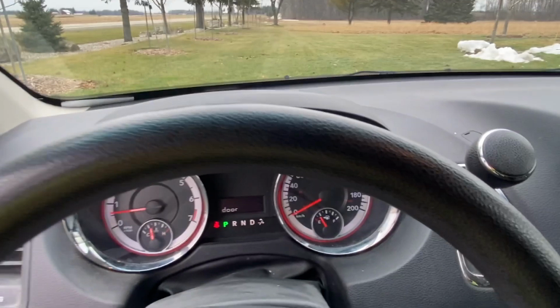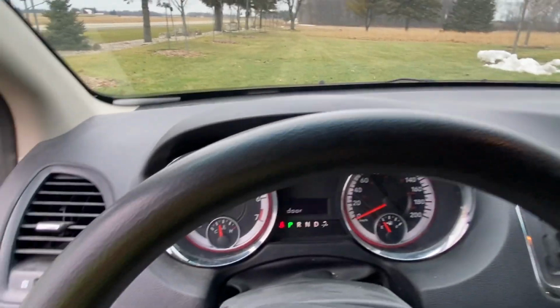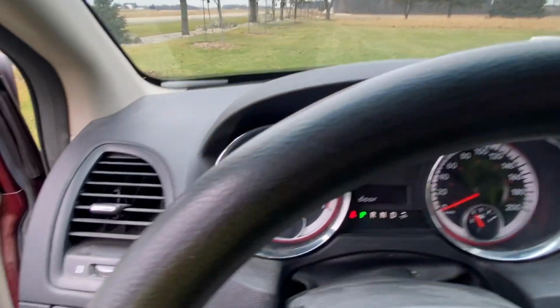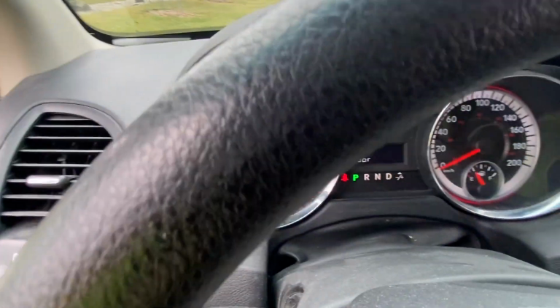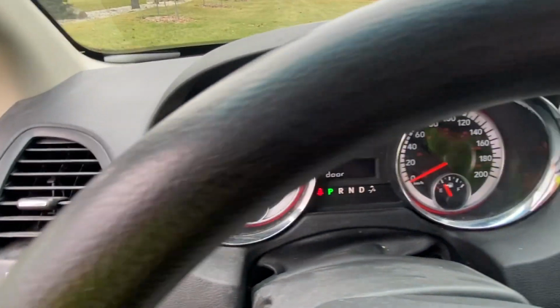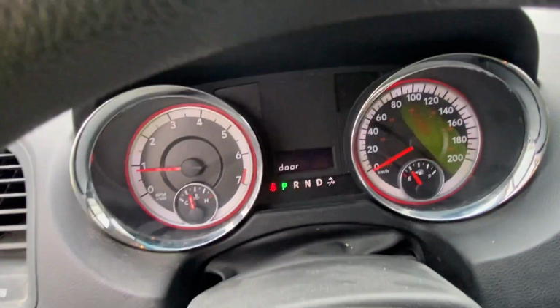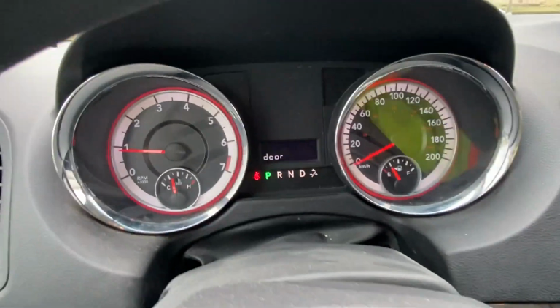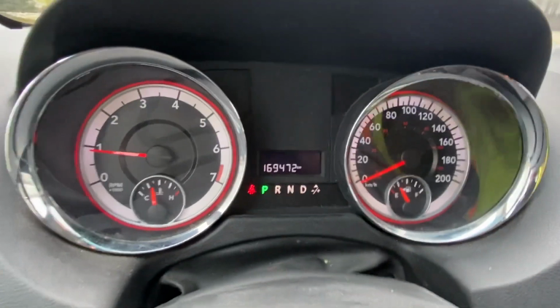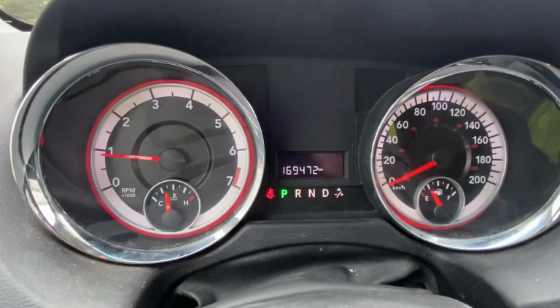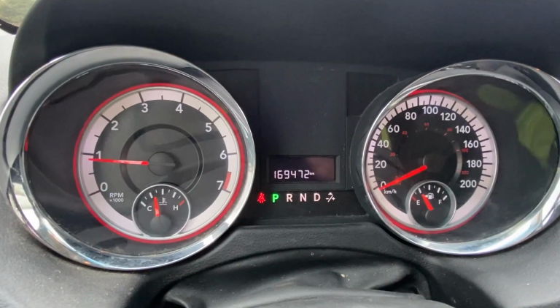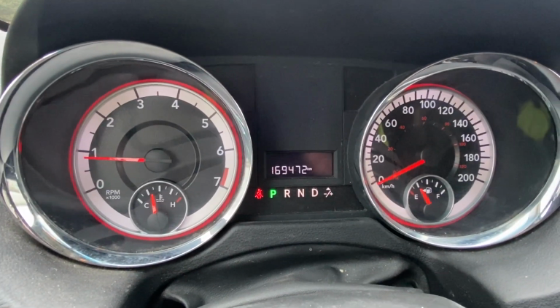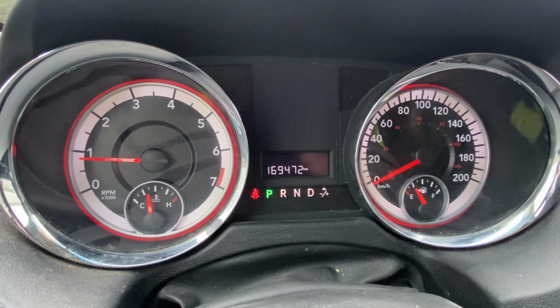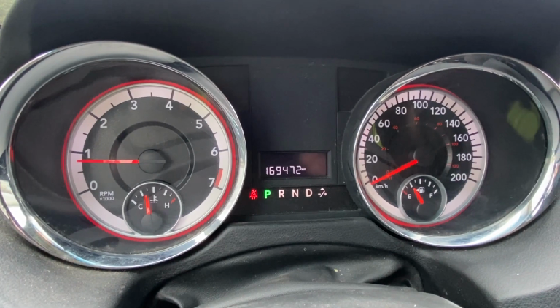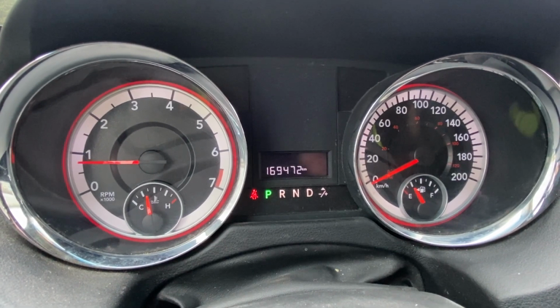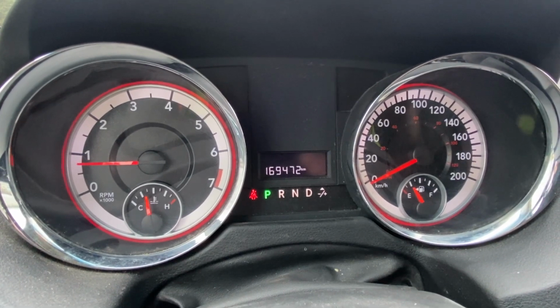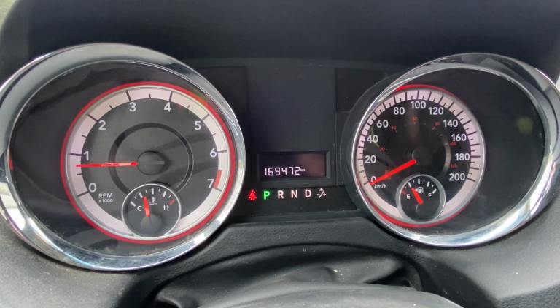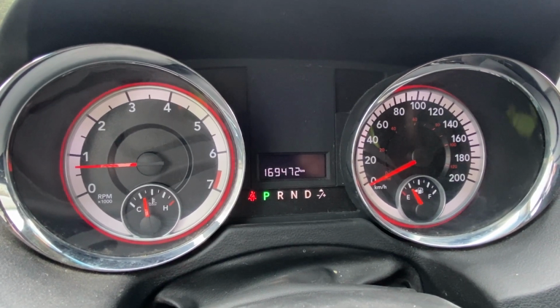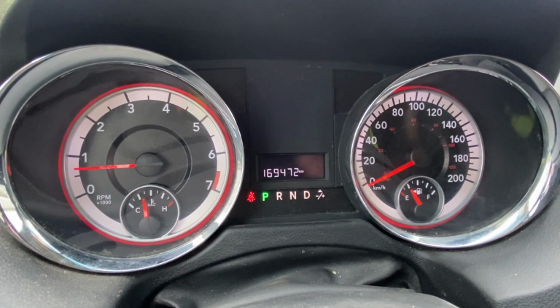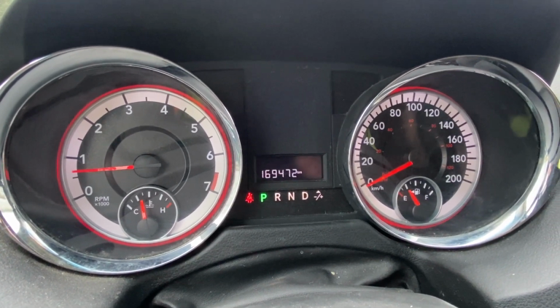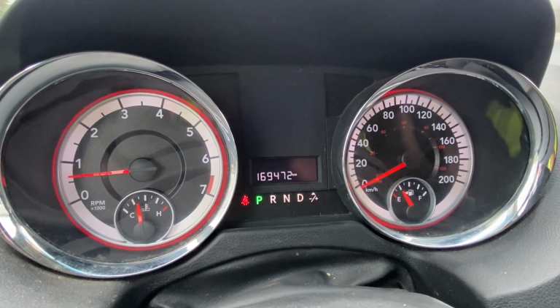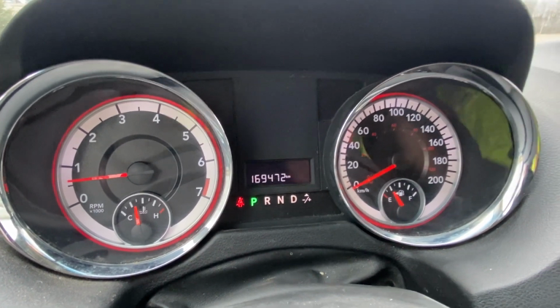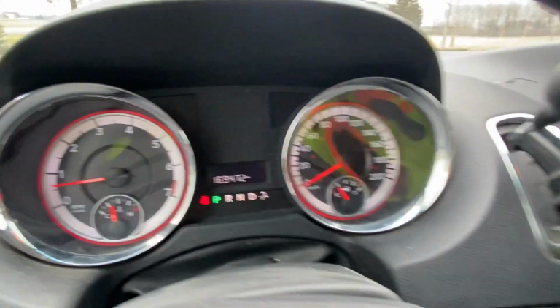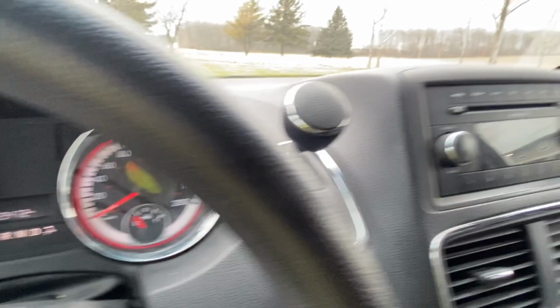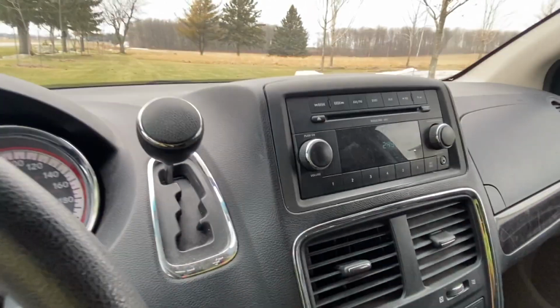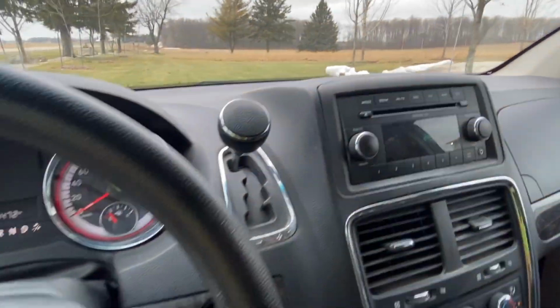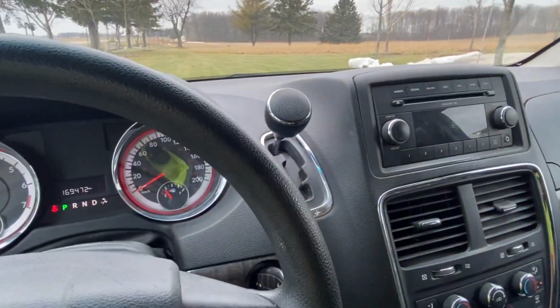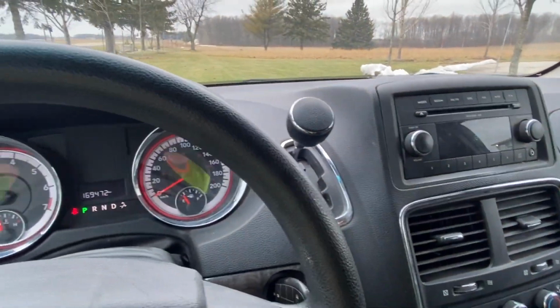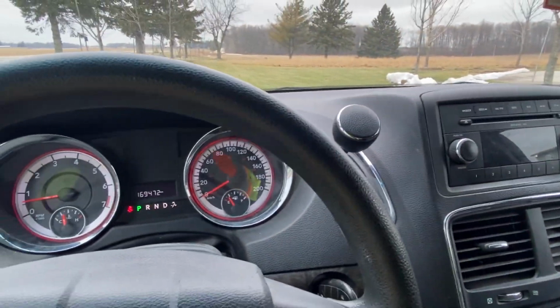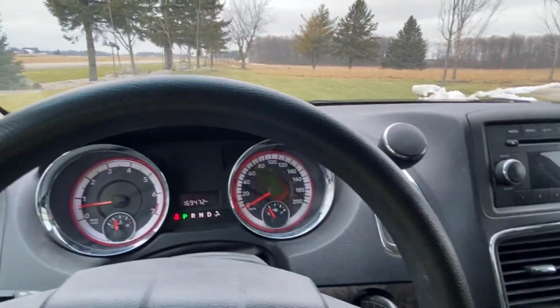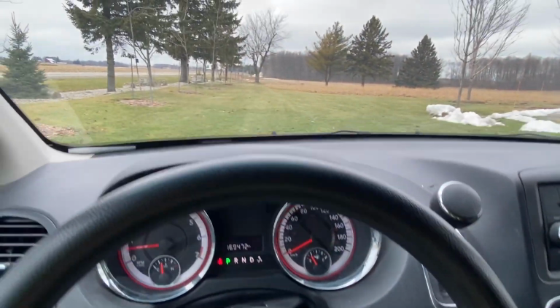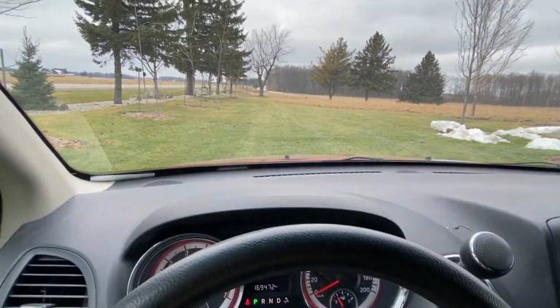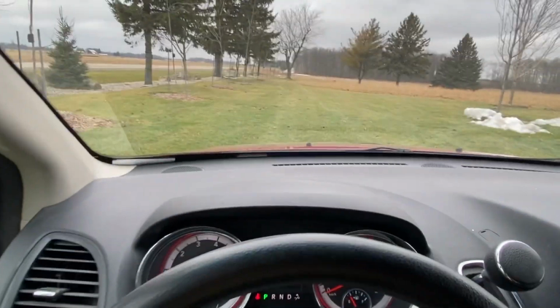Let me shut the door so you can see the kilometers on the dash — it's 169,472. It runs good. Let's take it for a spin down the road.